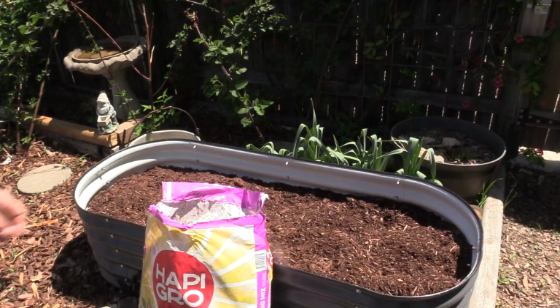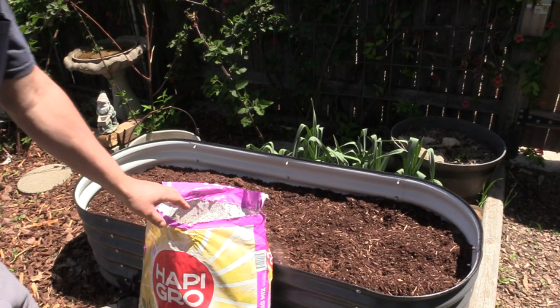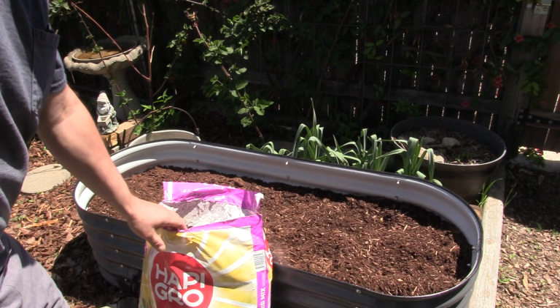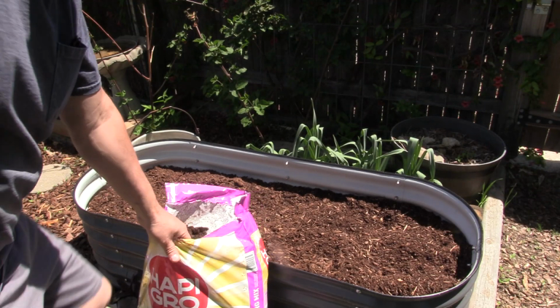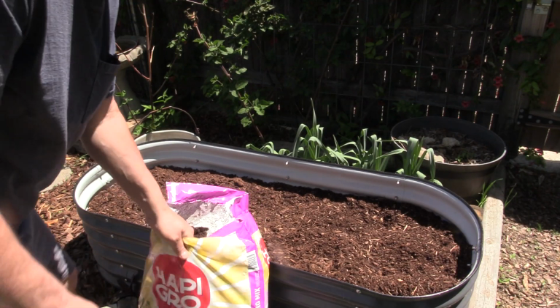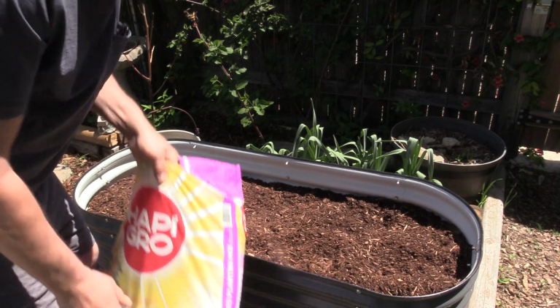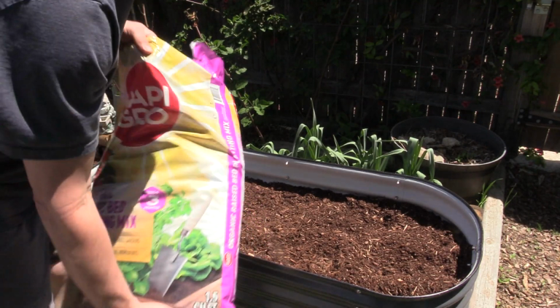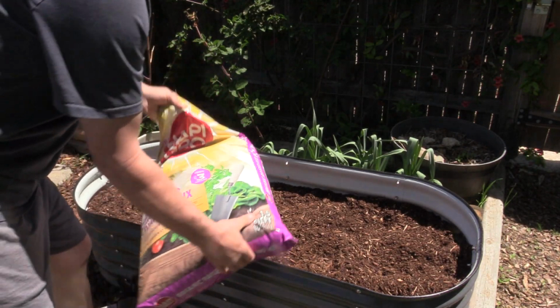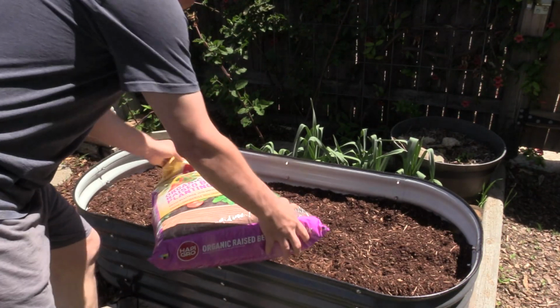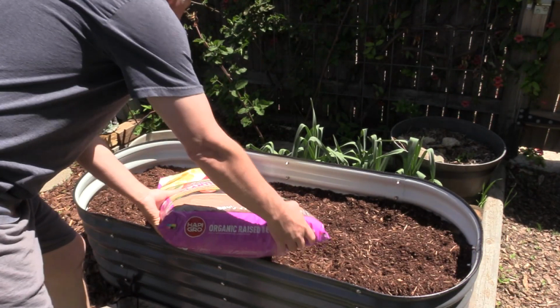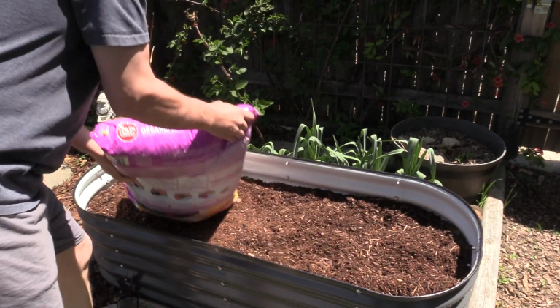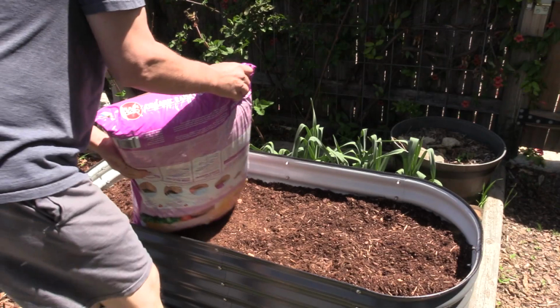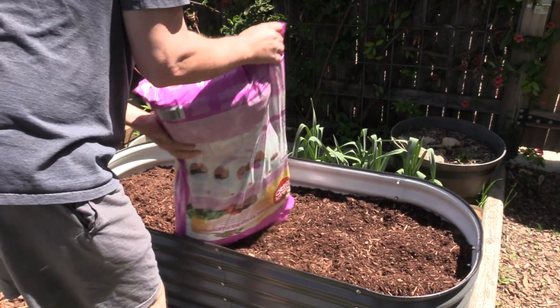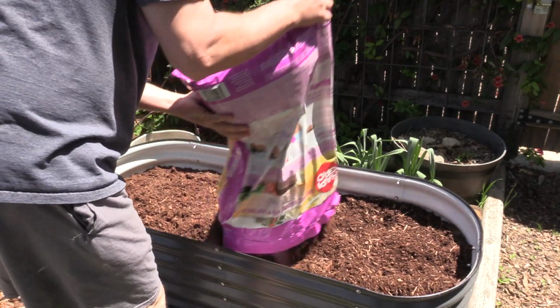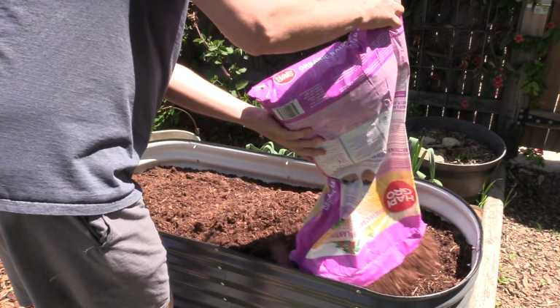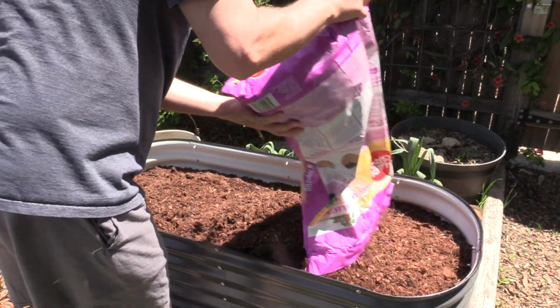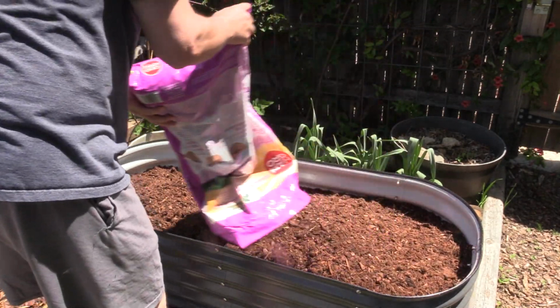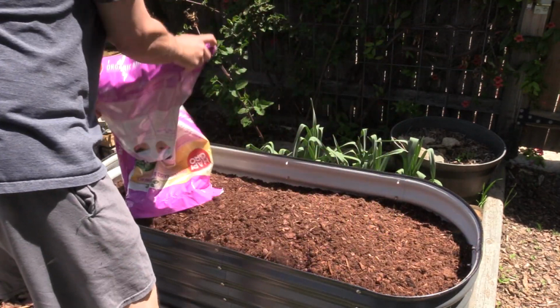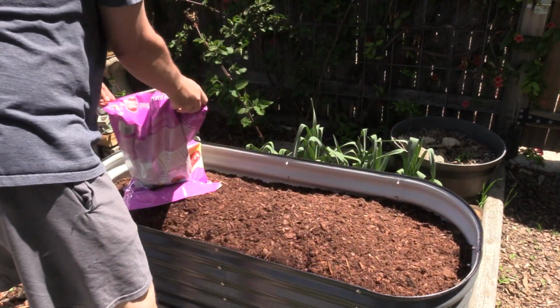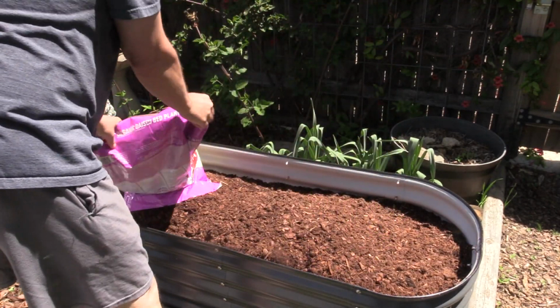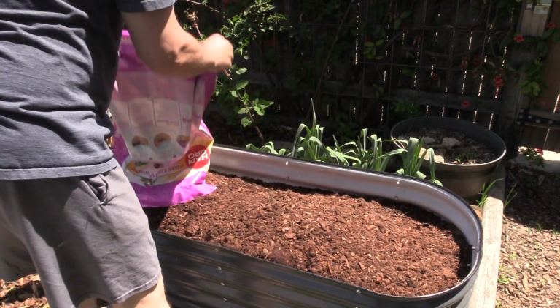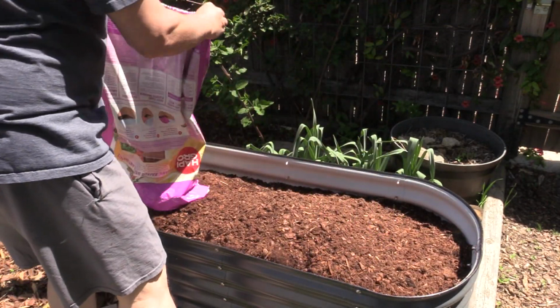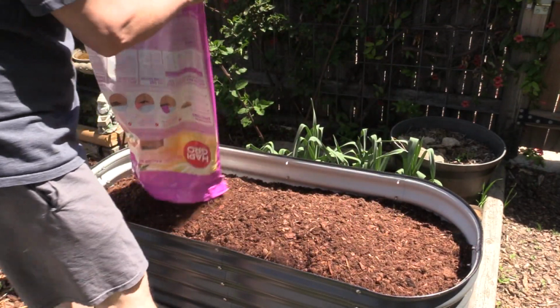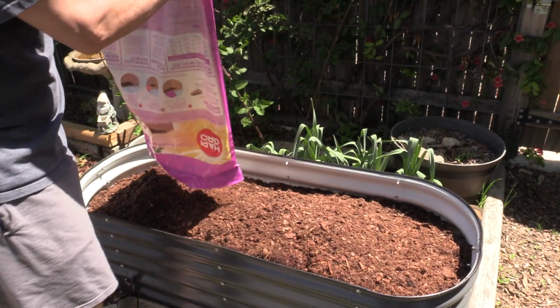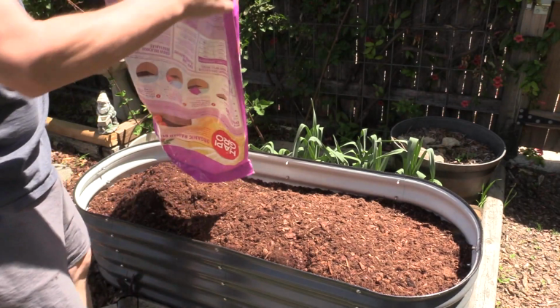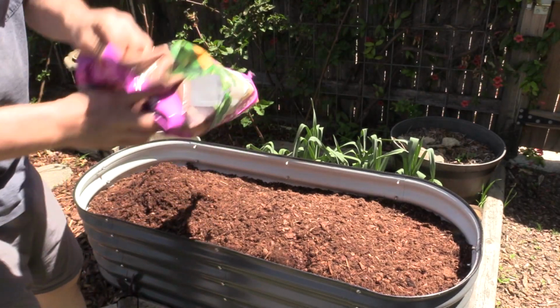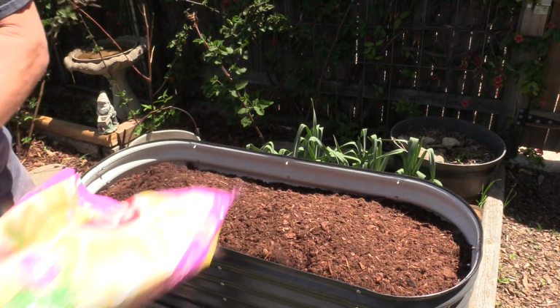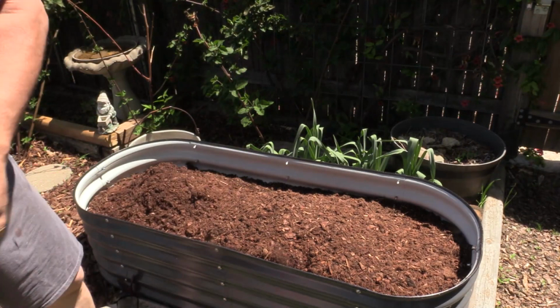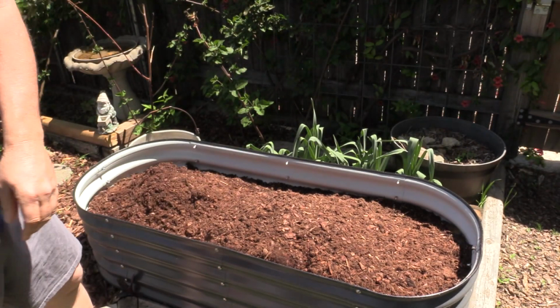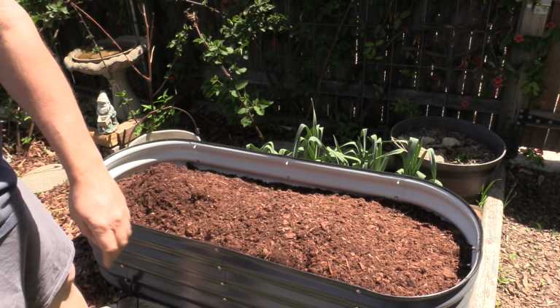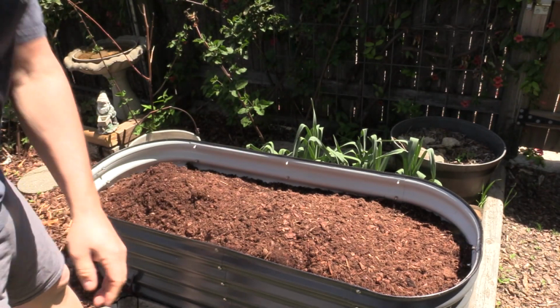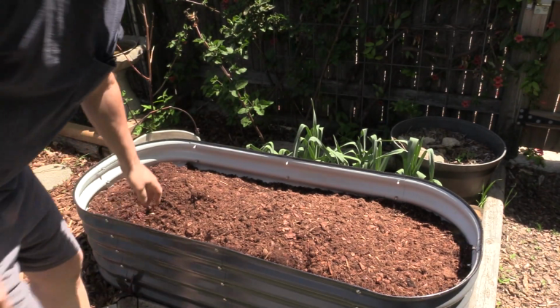So what we're putting in here is an organic raised bed mix. And again, this is going on top of the compost that we've been putting in over the last few weeks.